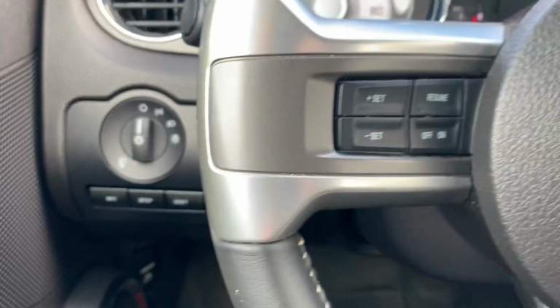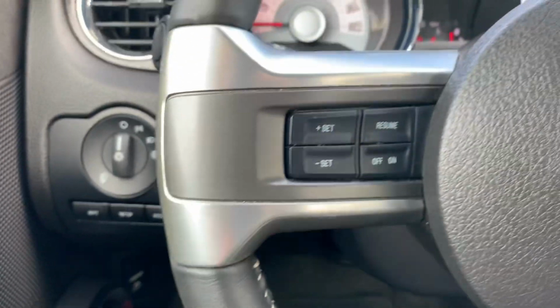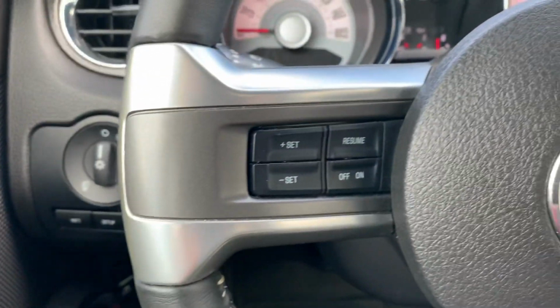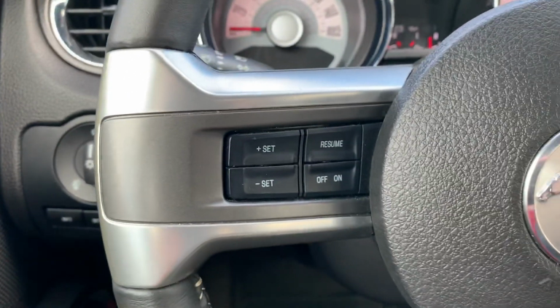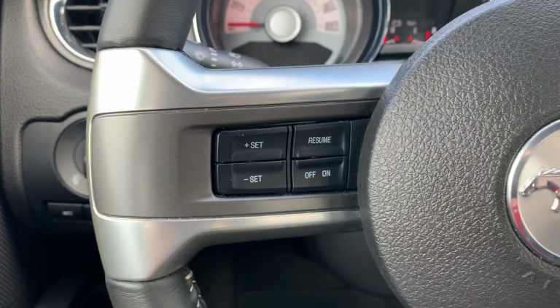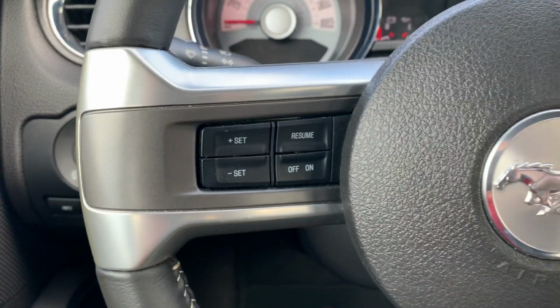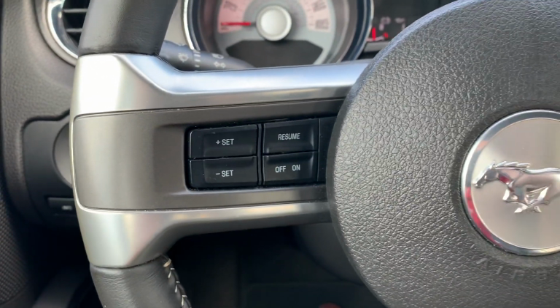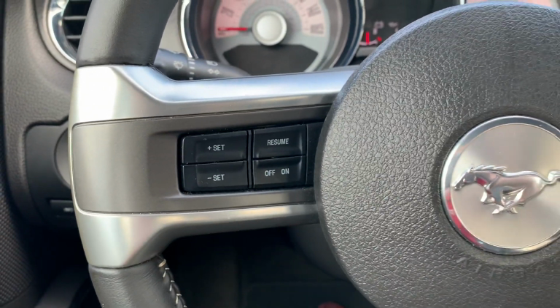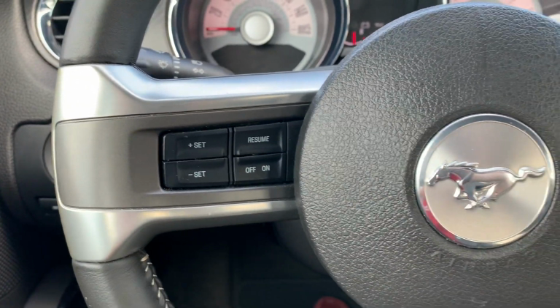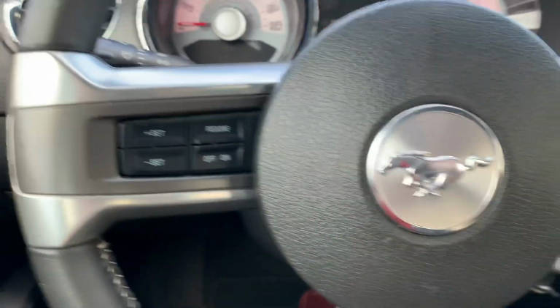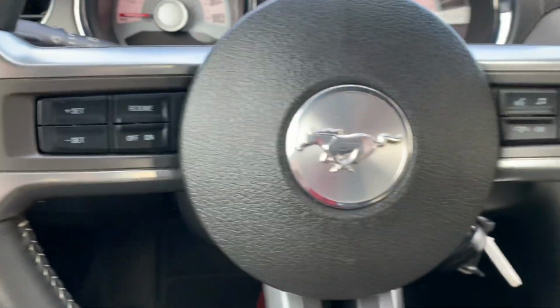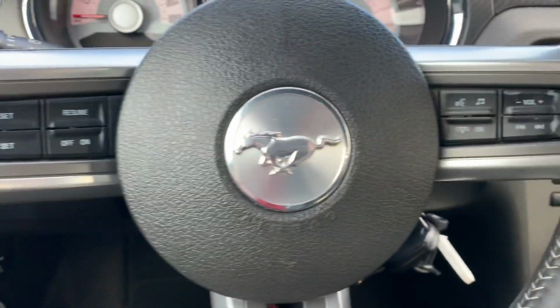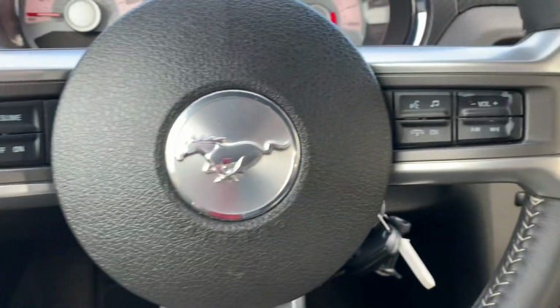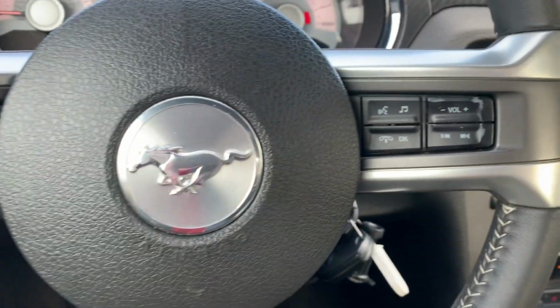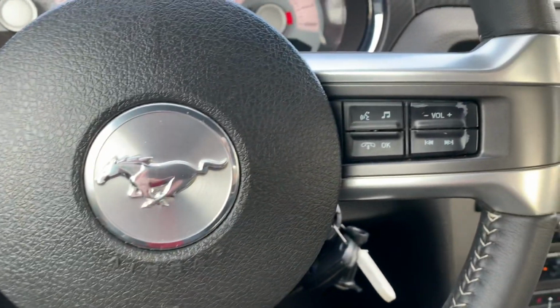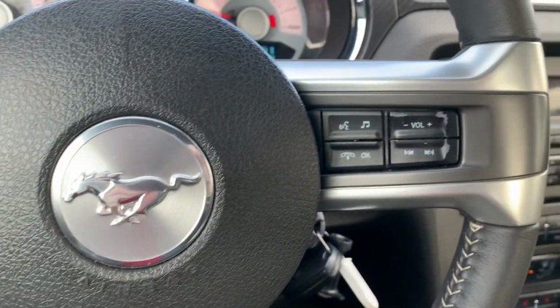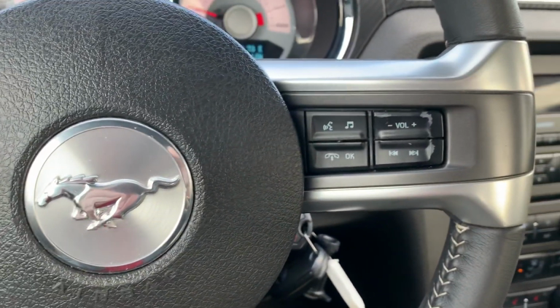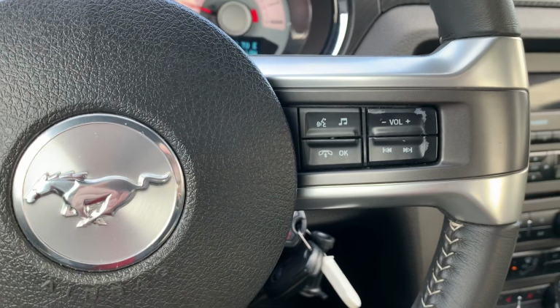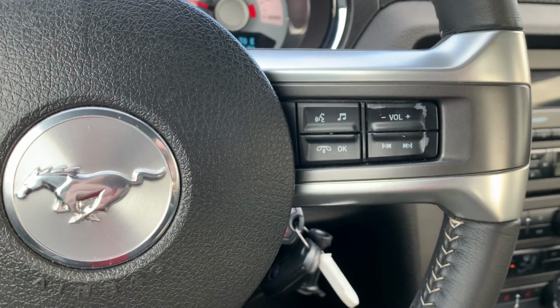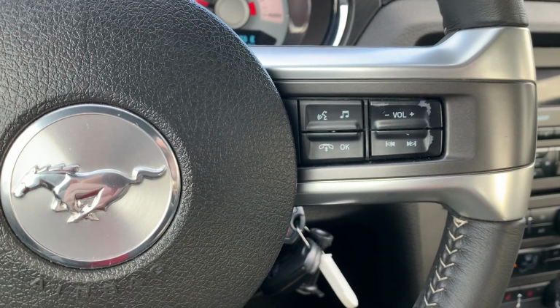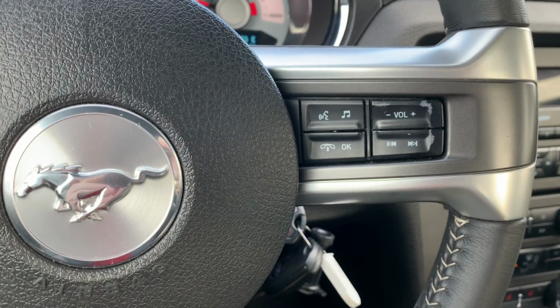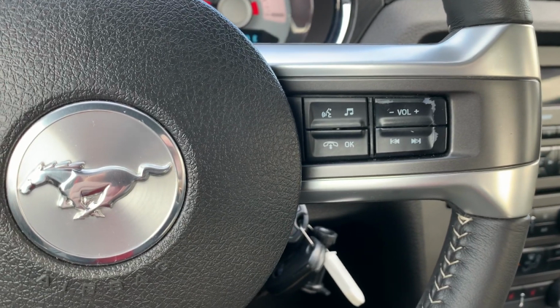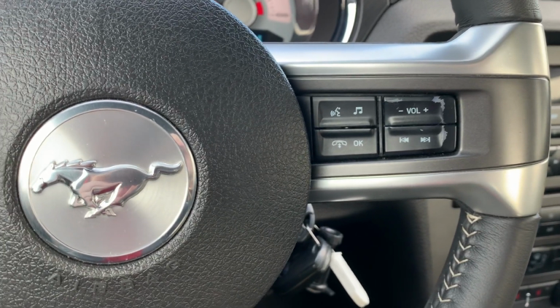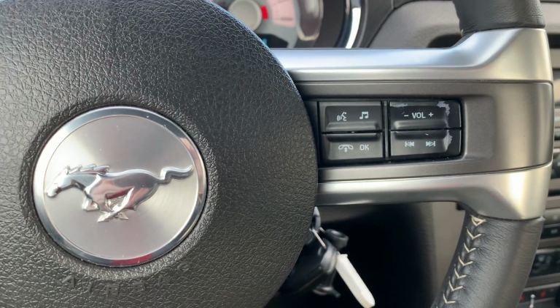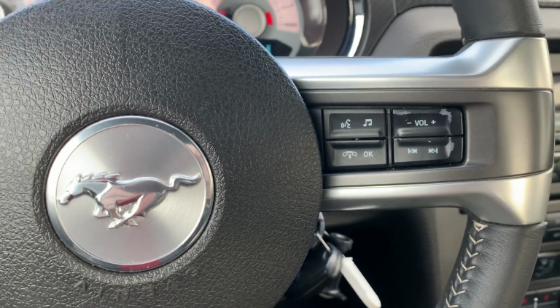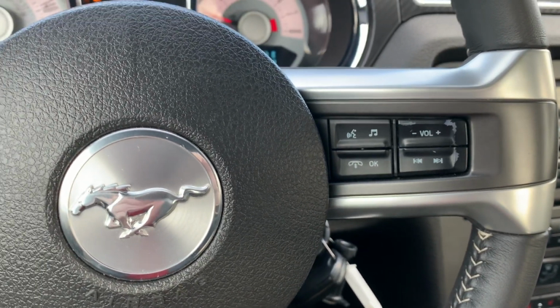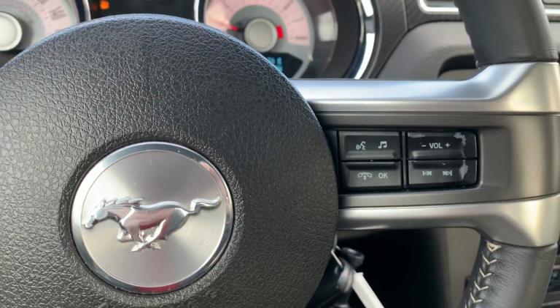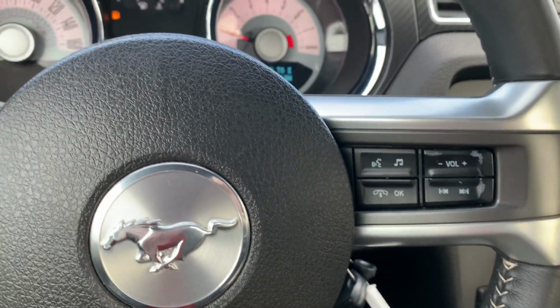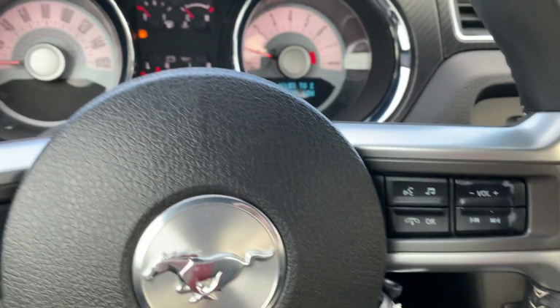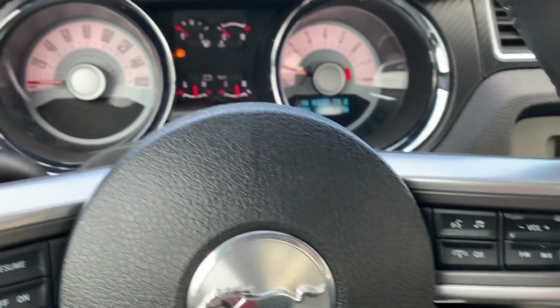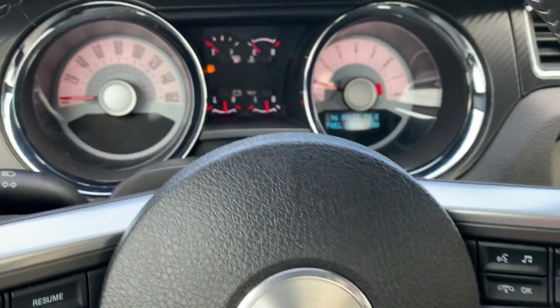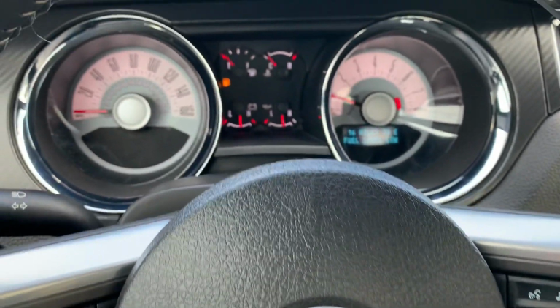You'll have your steering wheel controls for cruise control, be able to cycle through your media sources, control the volume, answer your phone calls, and use voice commands.